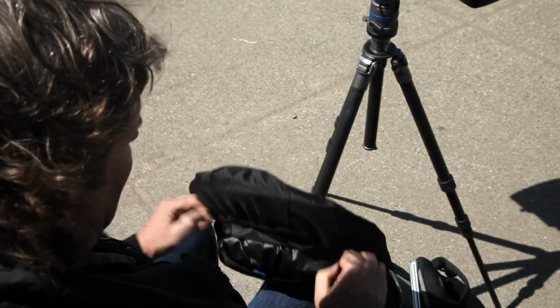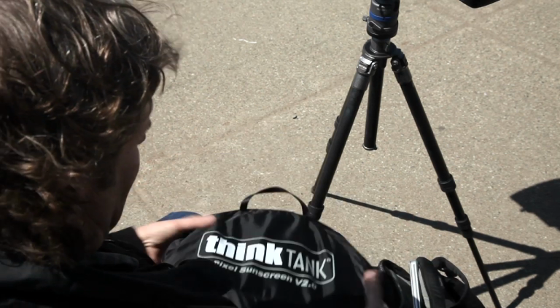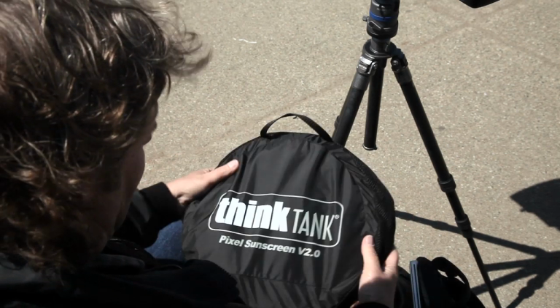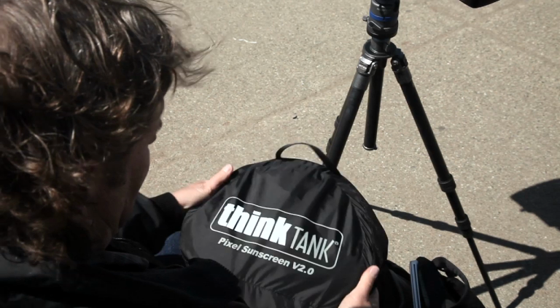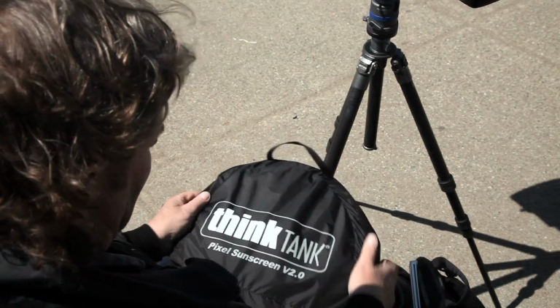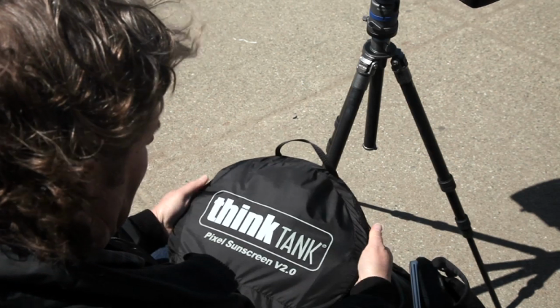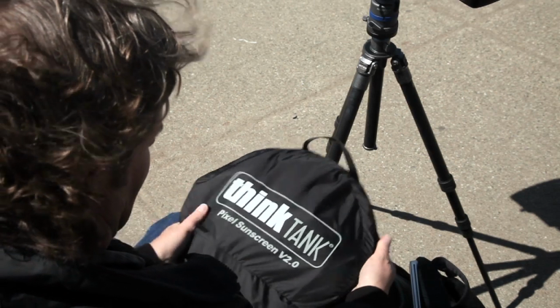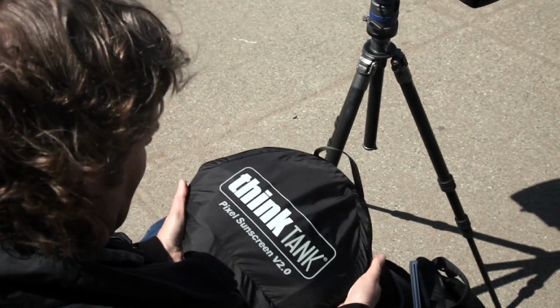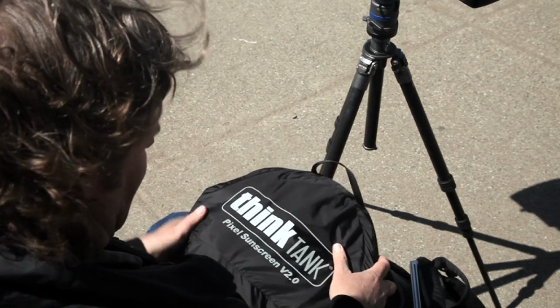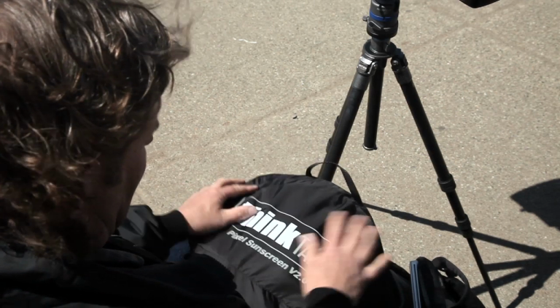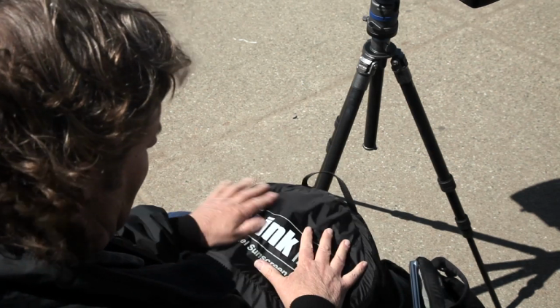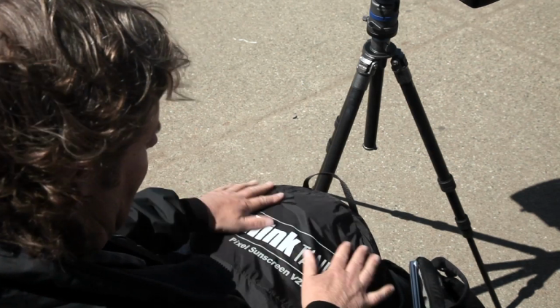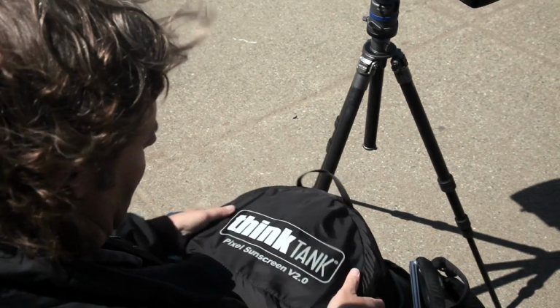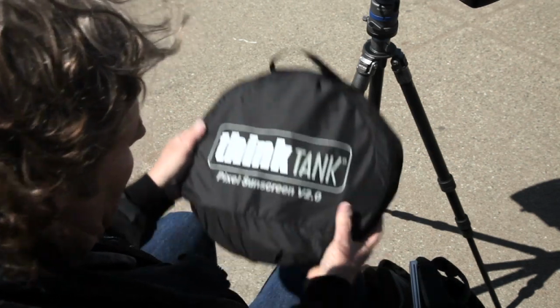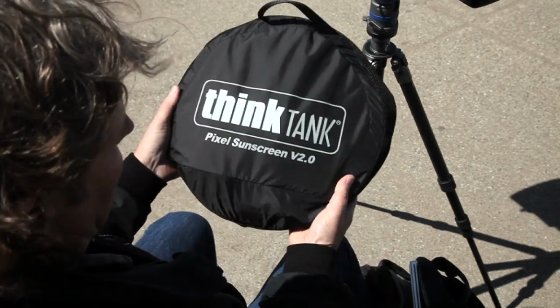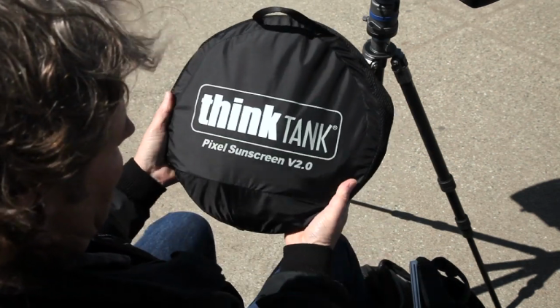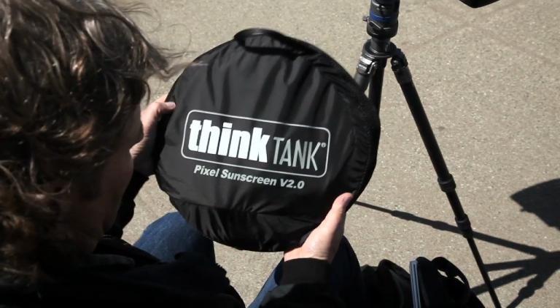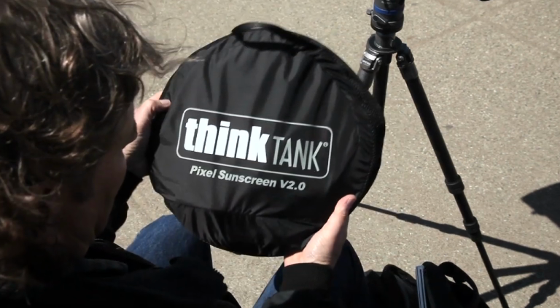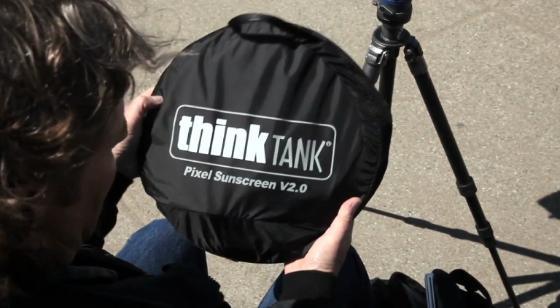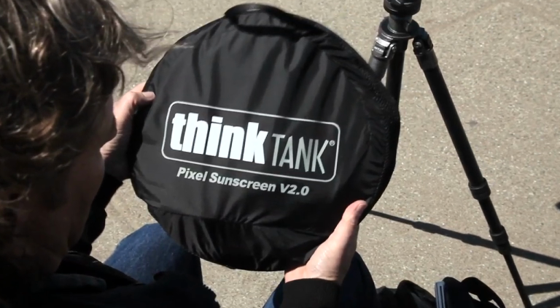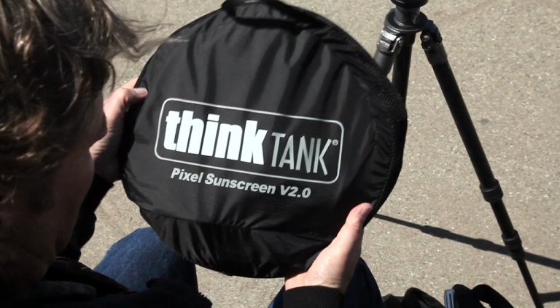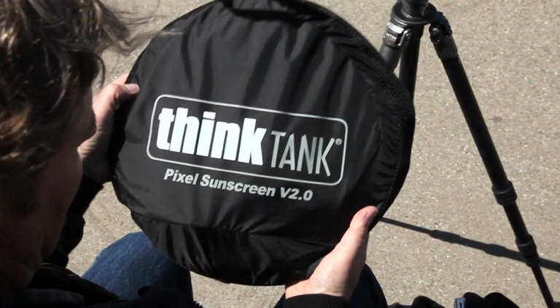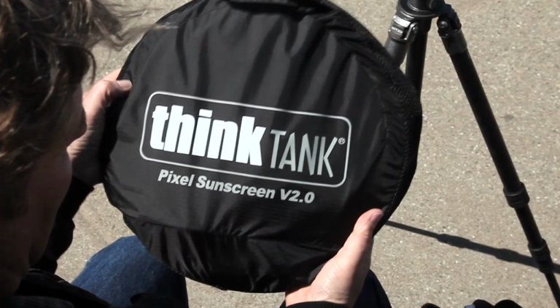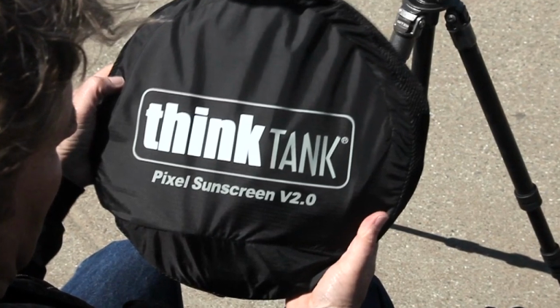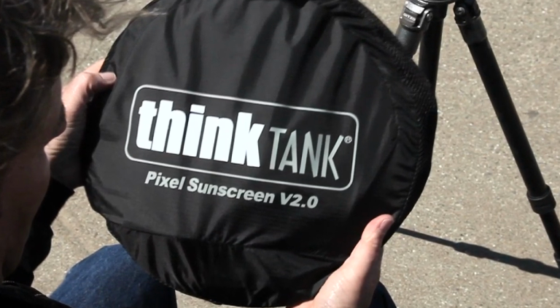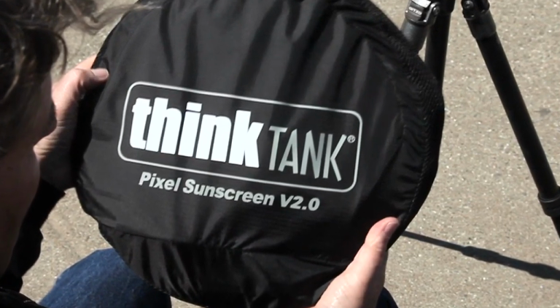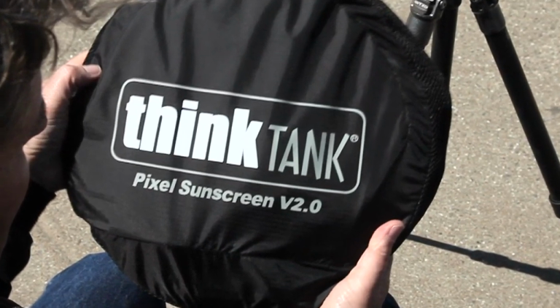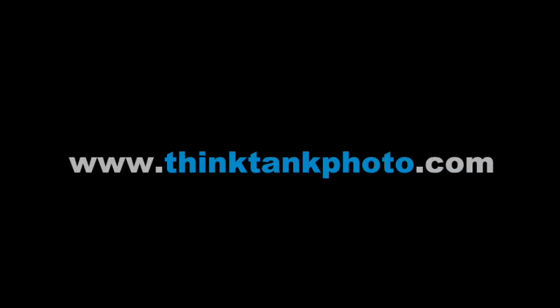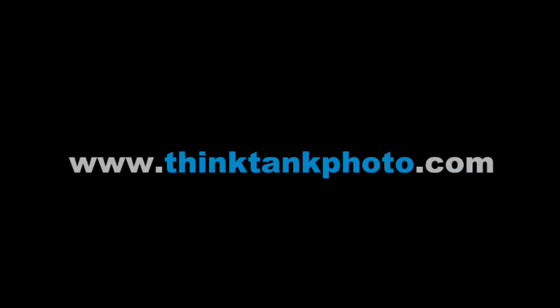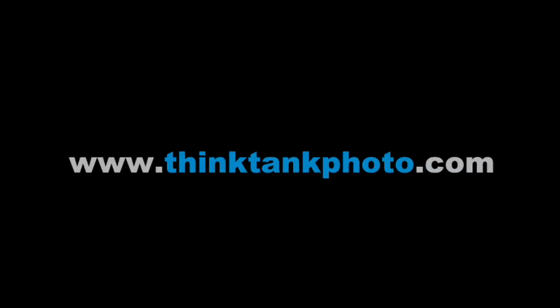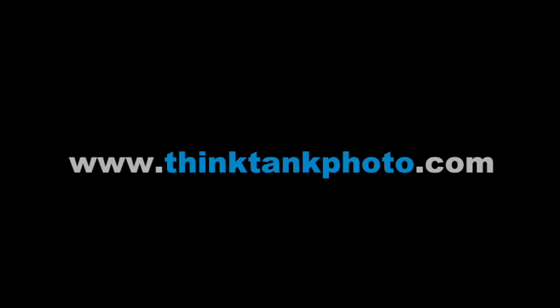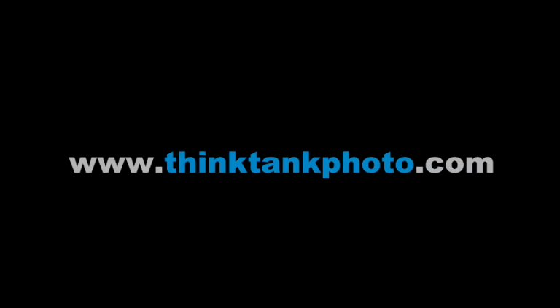Stretch the mesh enclosure around the edges to keep the Pixel Sunscreen folded. For more information about any of our Think Tank Photo products, visit thinktankphoto.com.